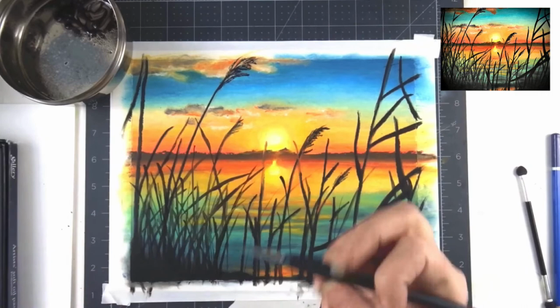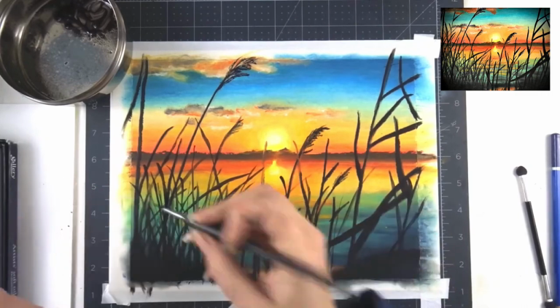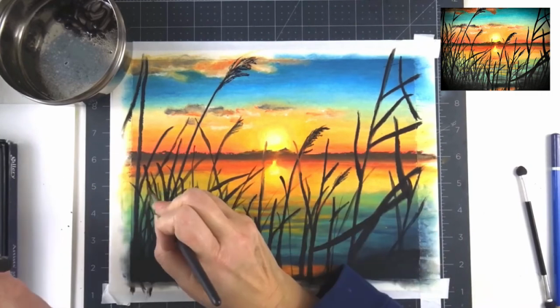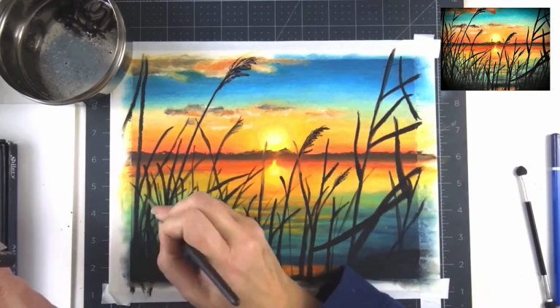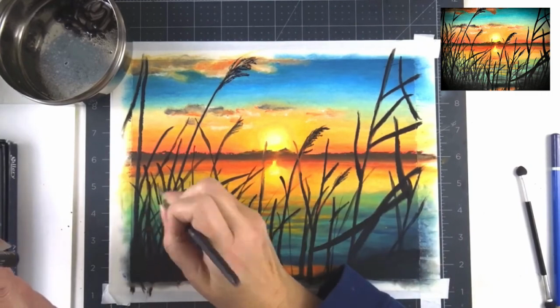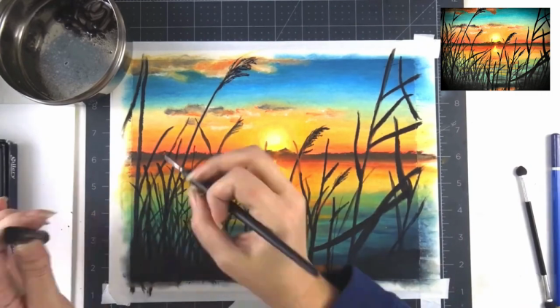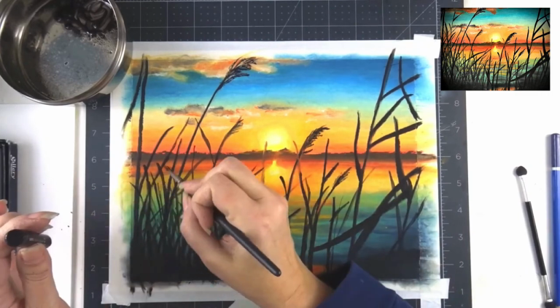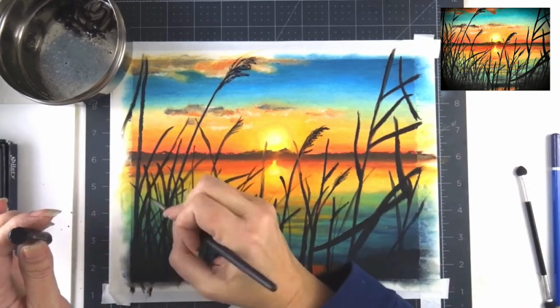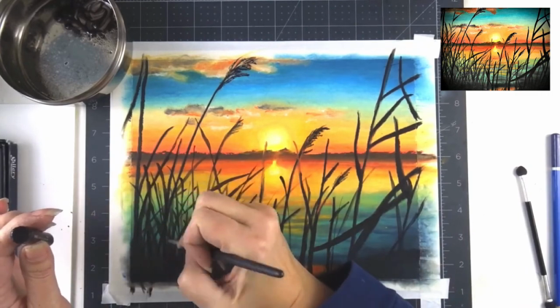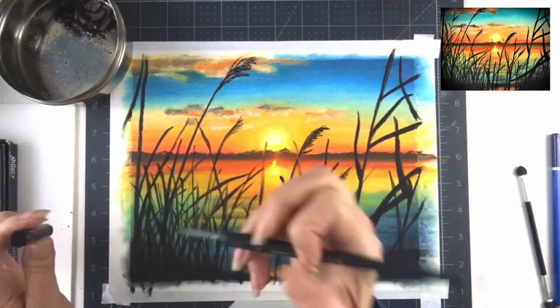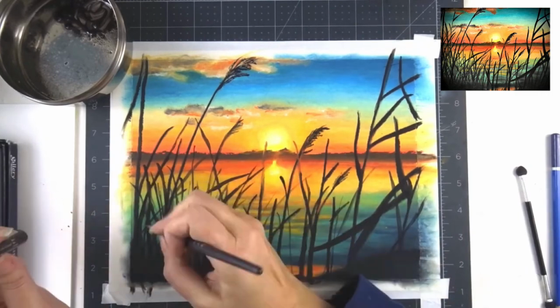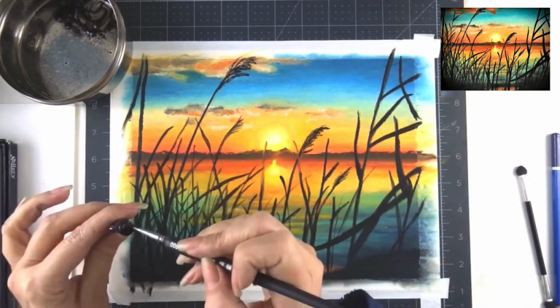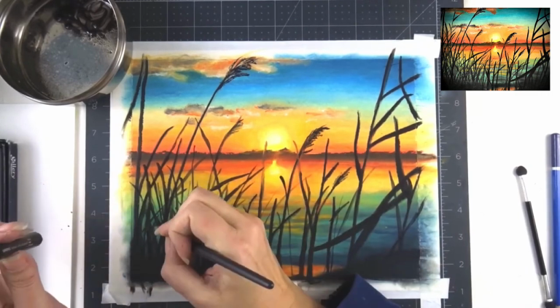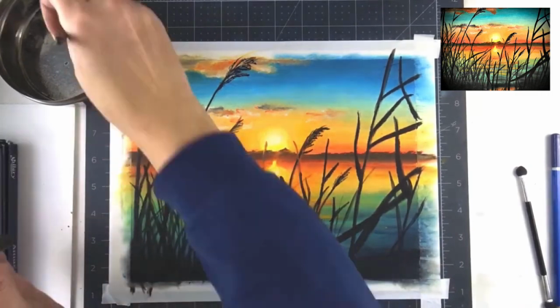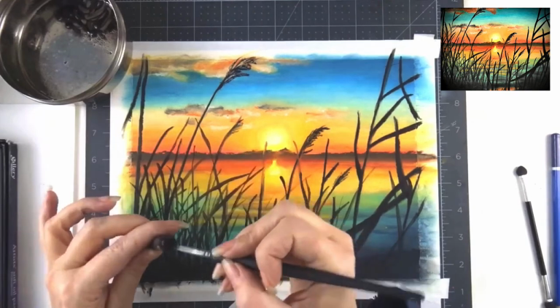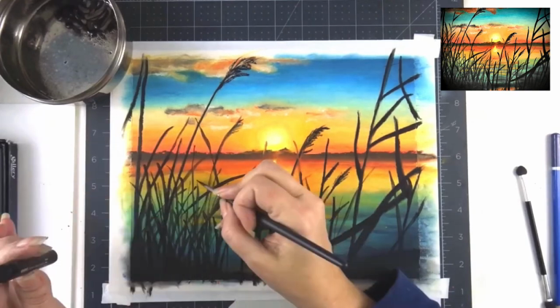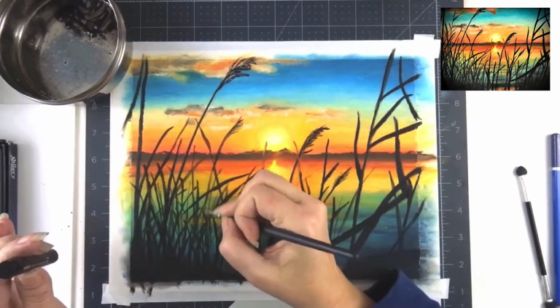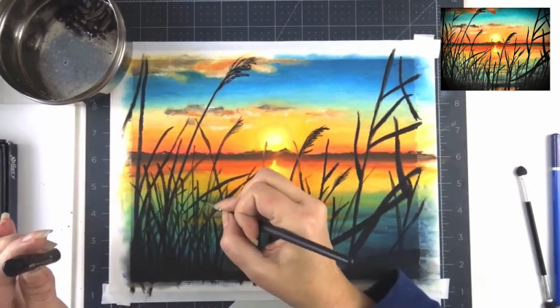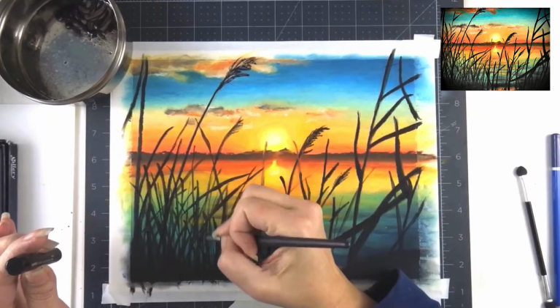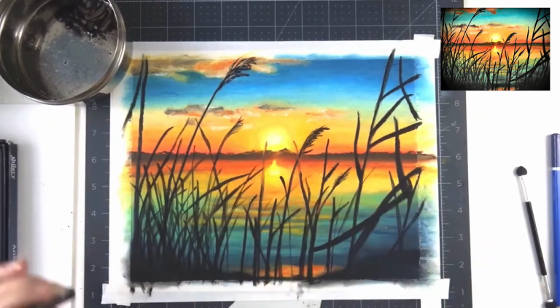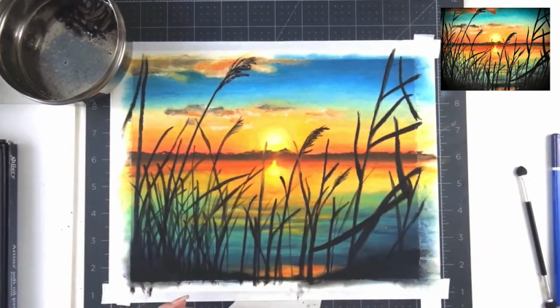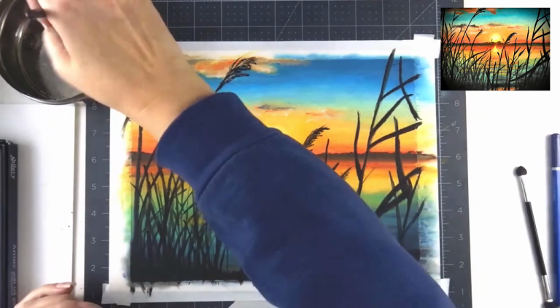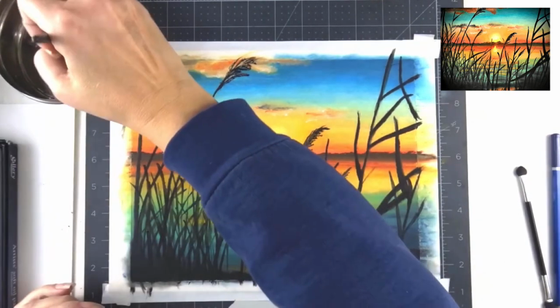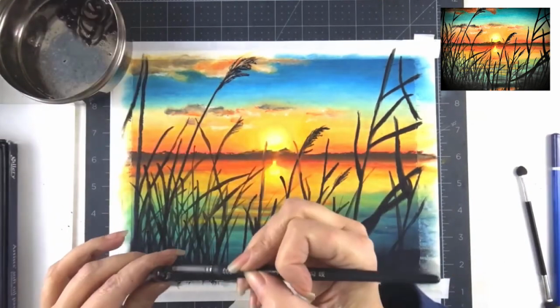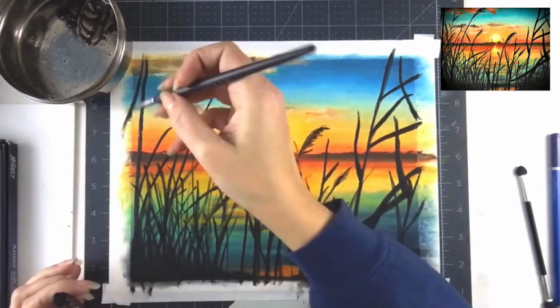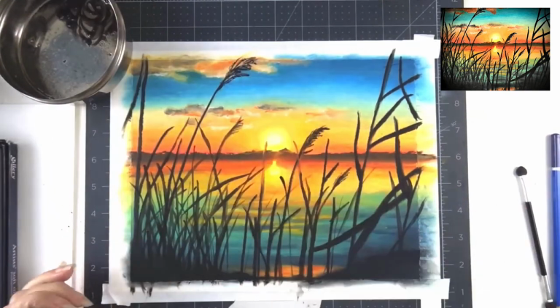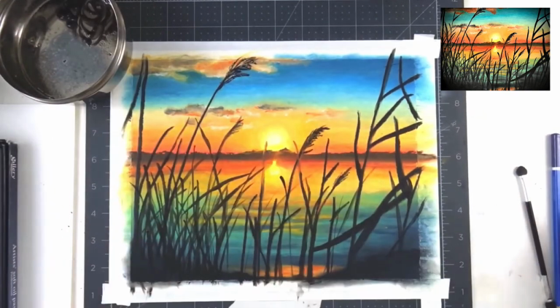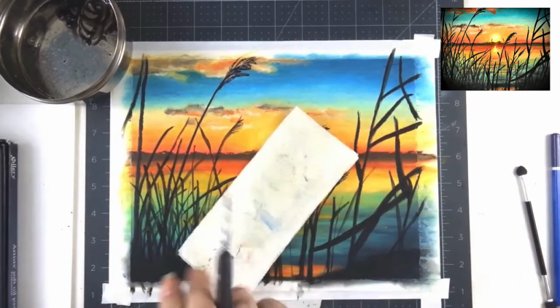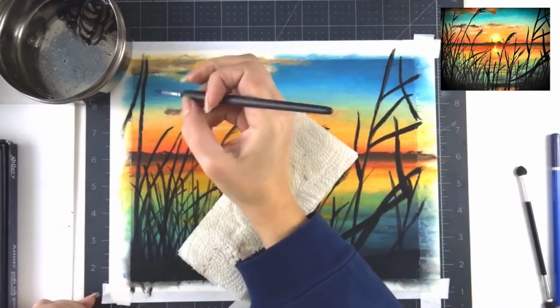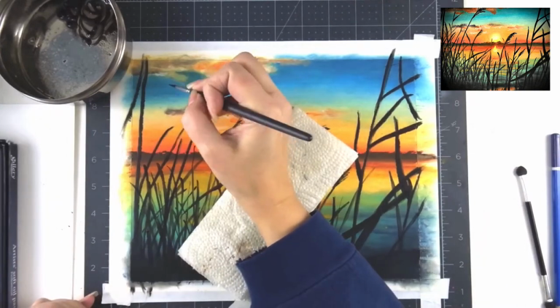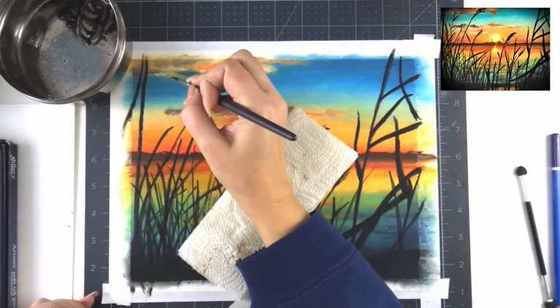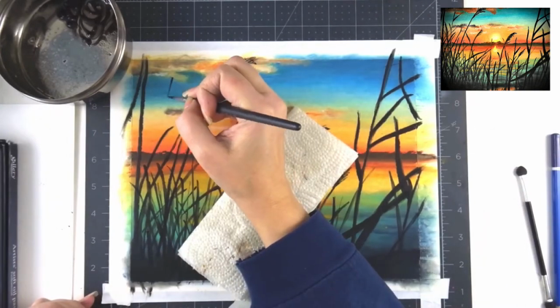You can see where the lighter, greenish water shows through between those reeds, and it really gives a nice realistic effect to have all that bright water showing through.